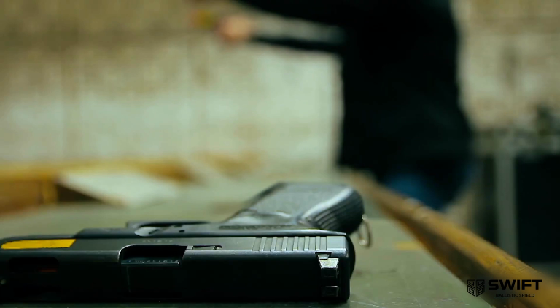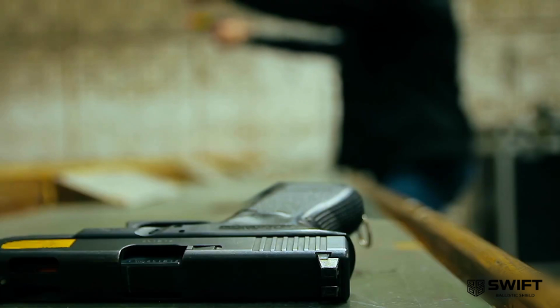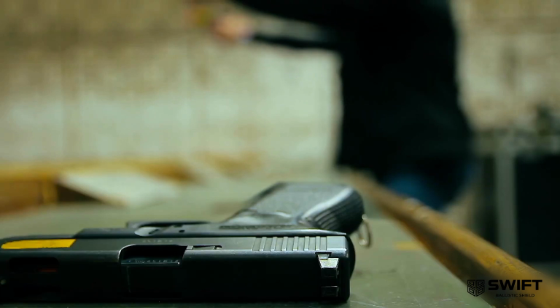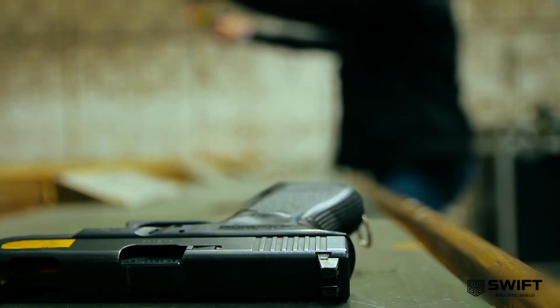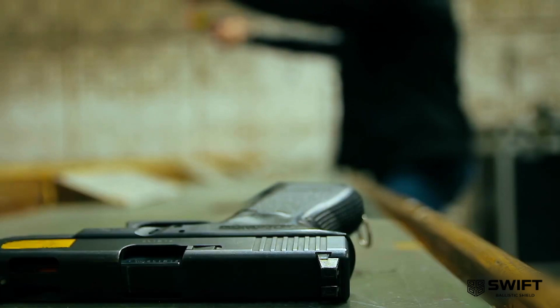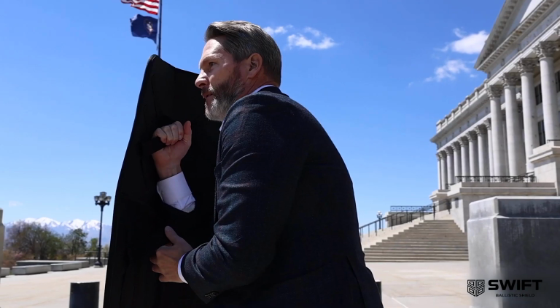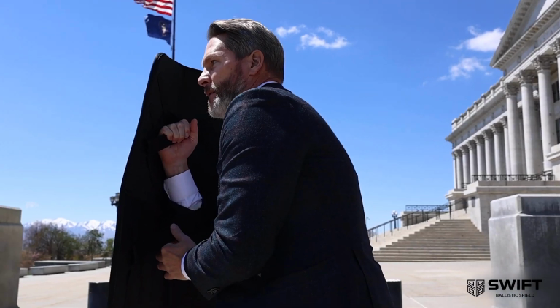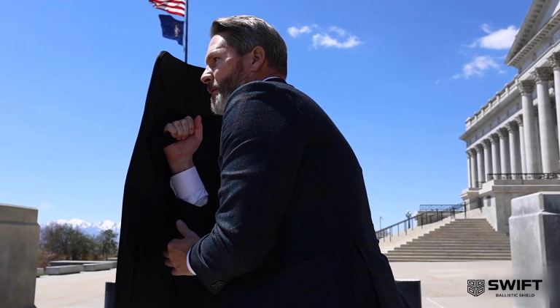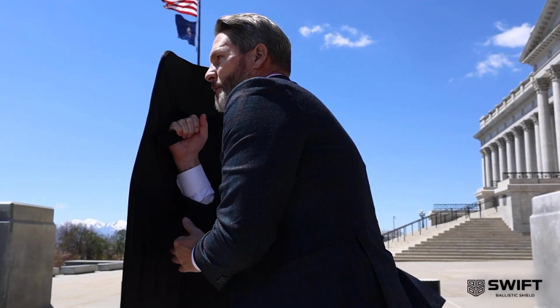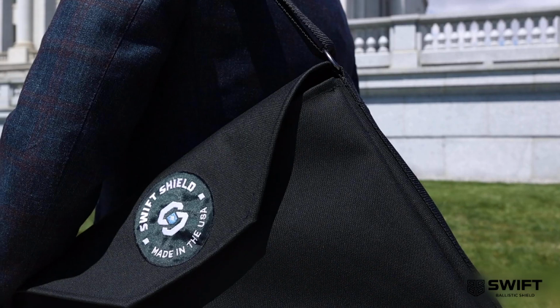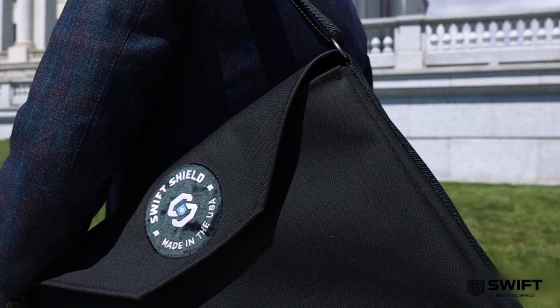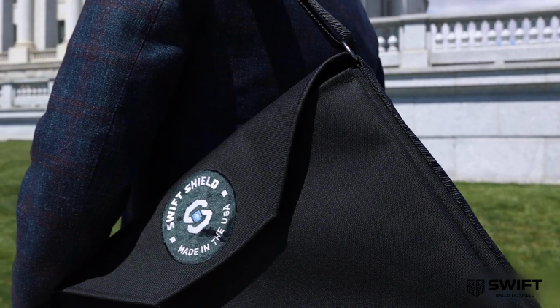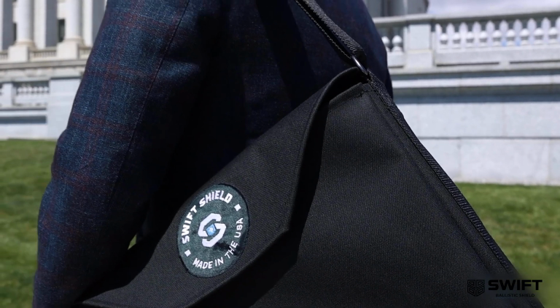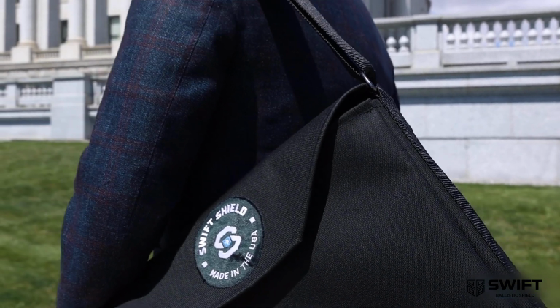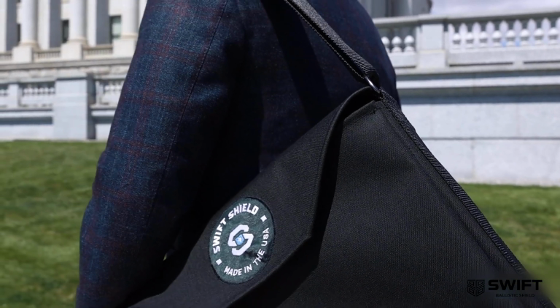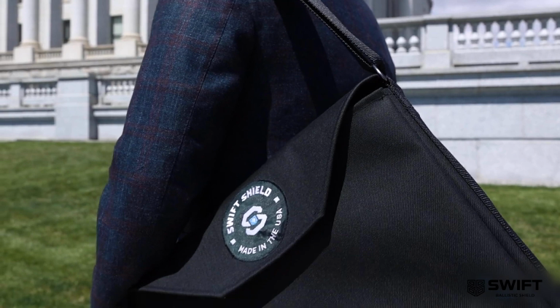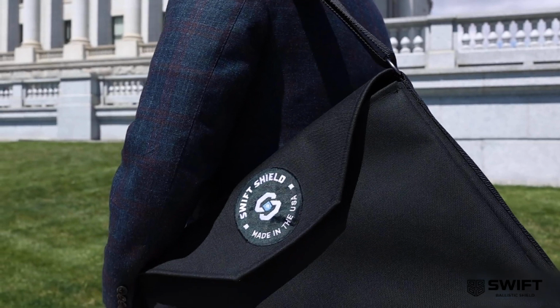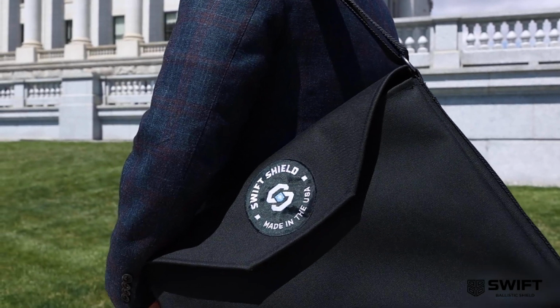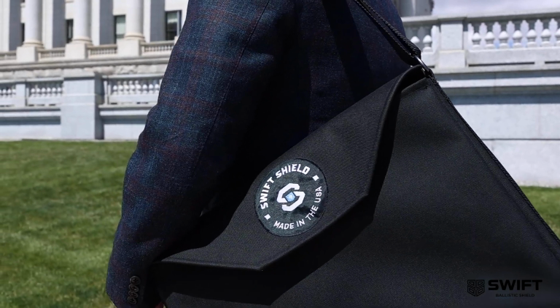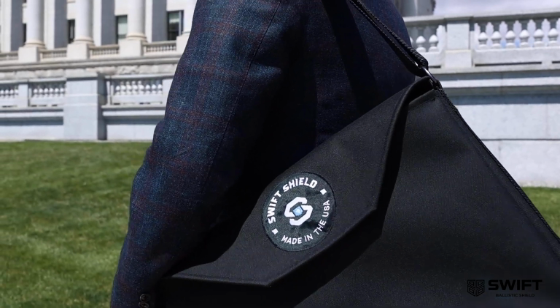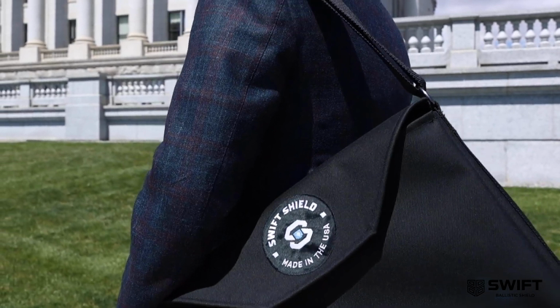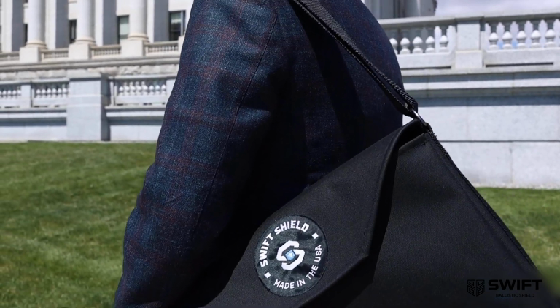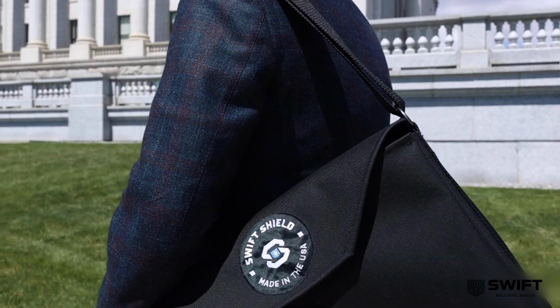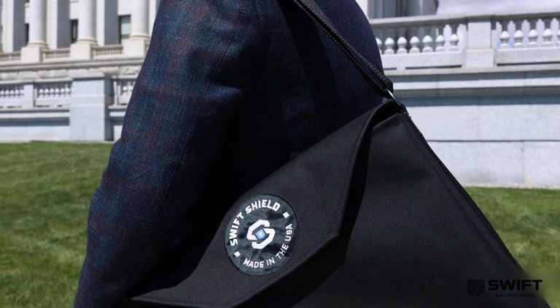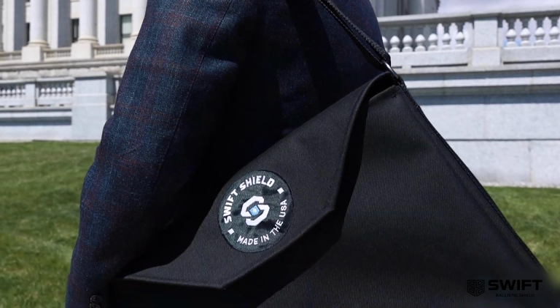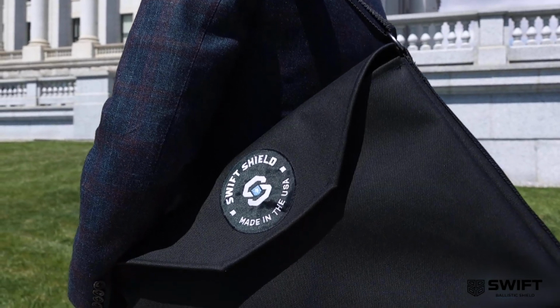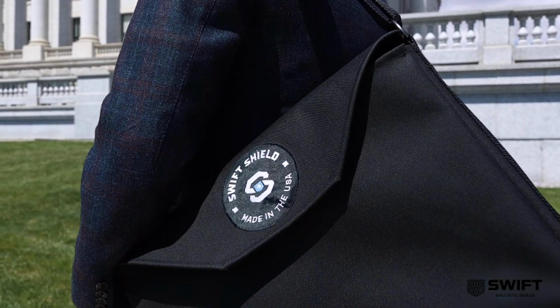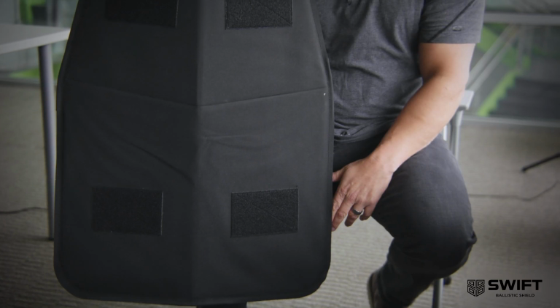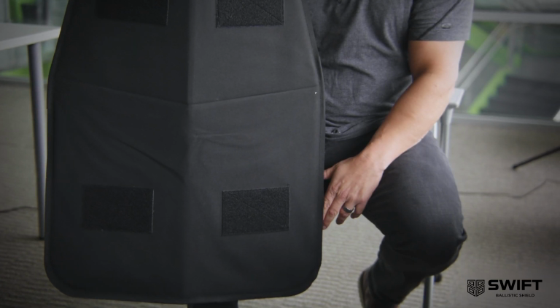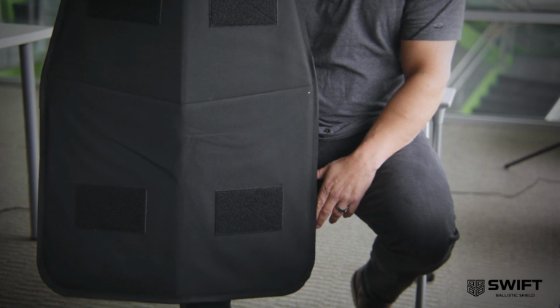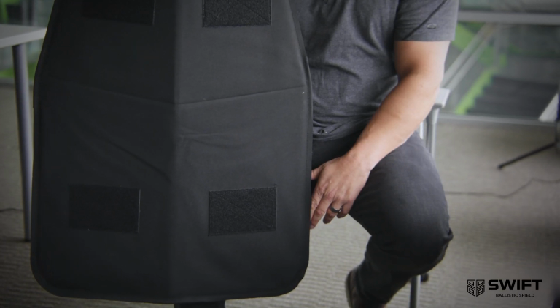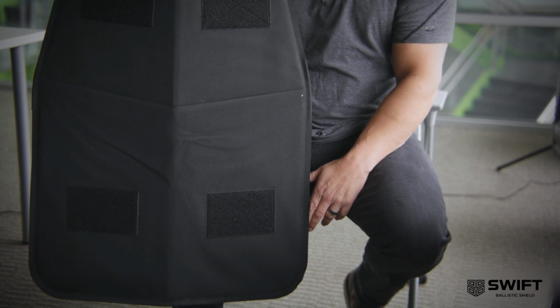The Shield only weighs 4.5 pounds. The large is only 8 pounds. Carry it within your vehicle's door panel, motorcycle saddlebag, backpack, handbag, or gym bag — and it's airport safe.